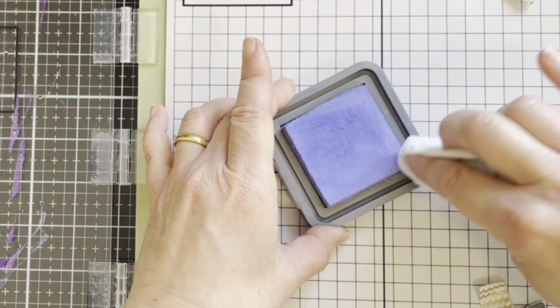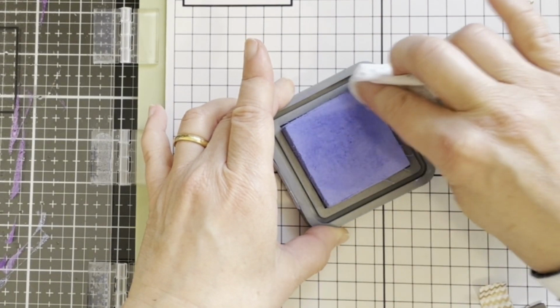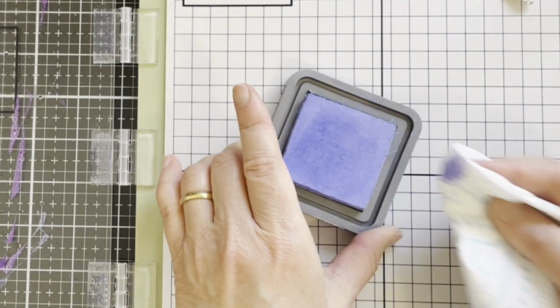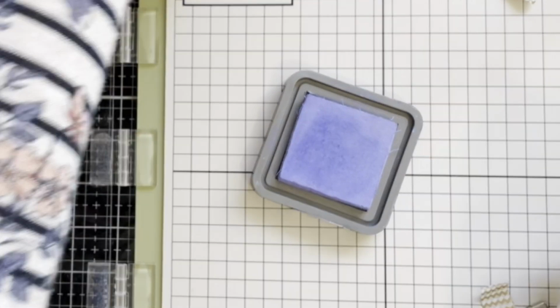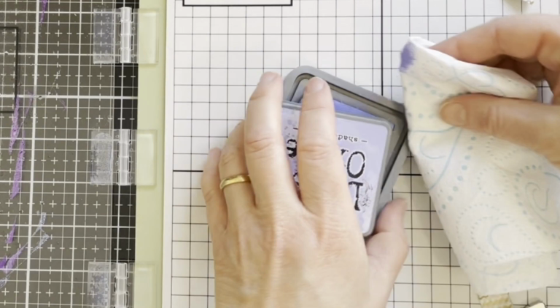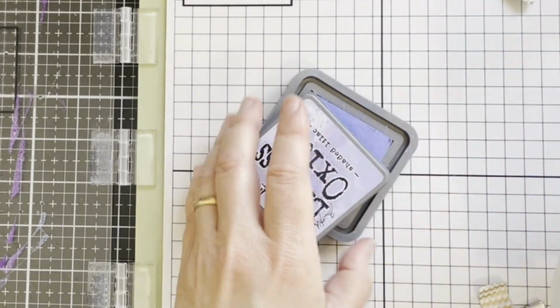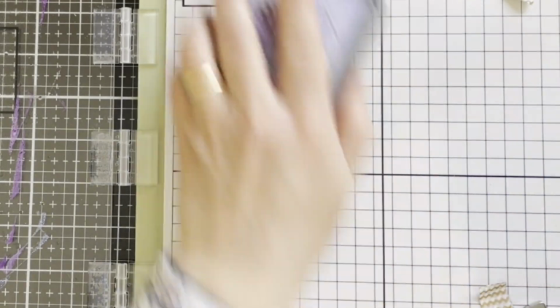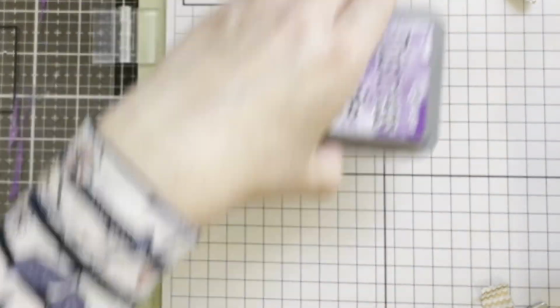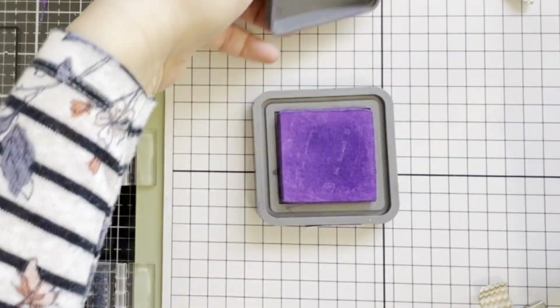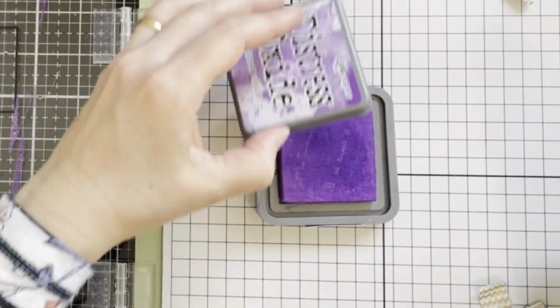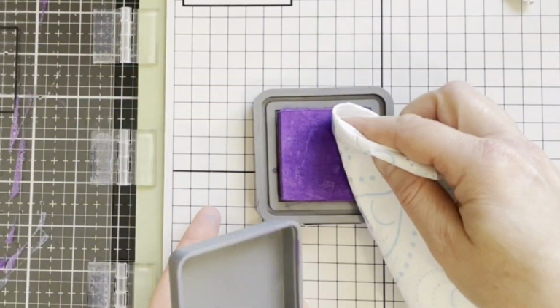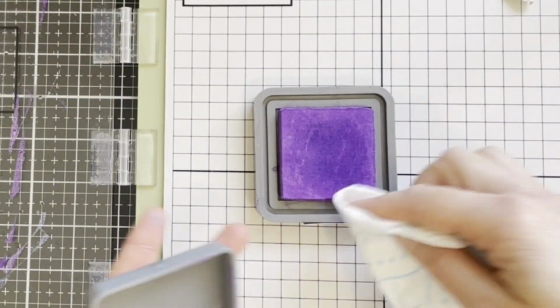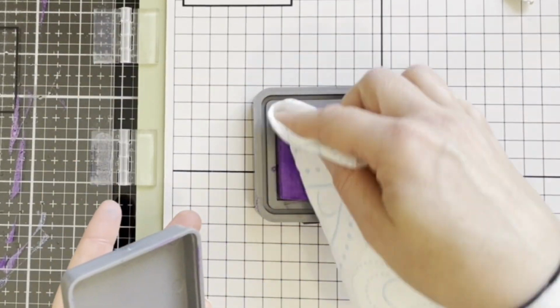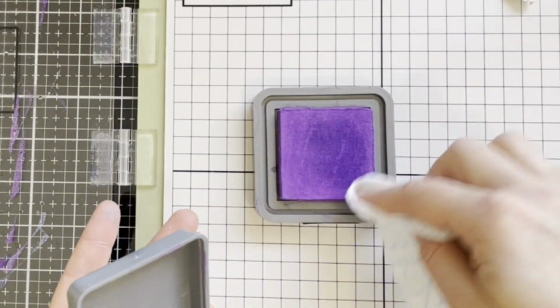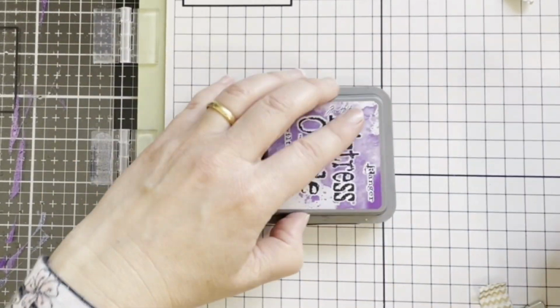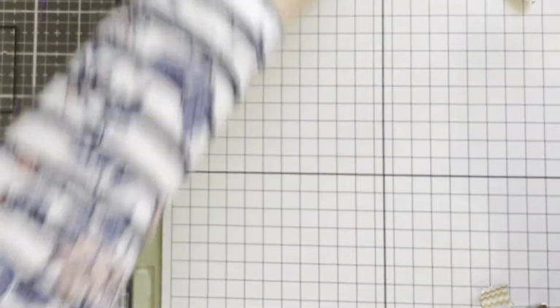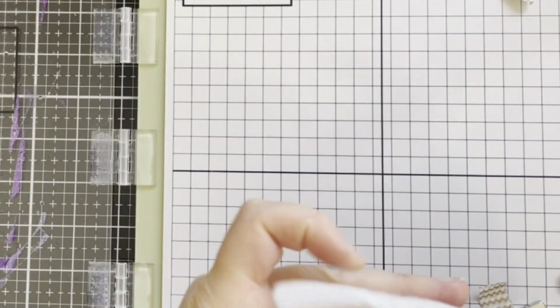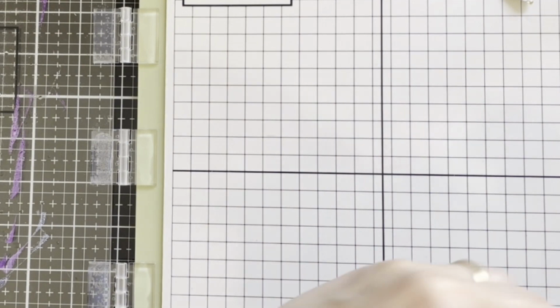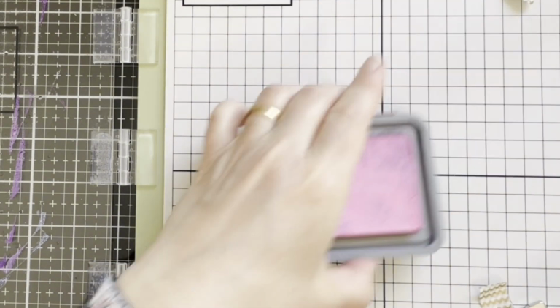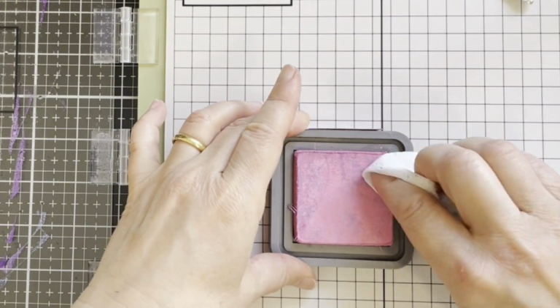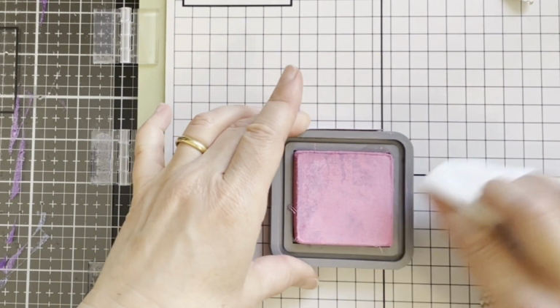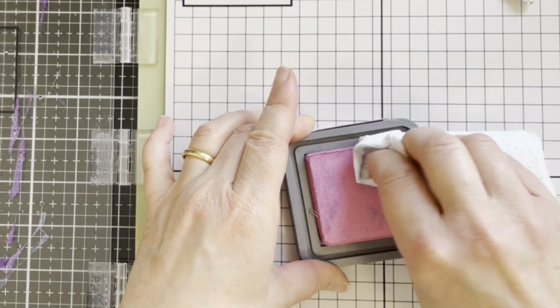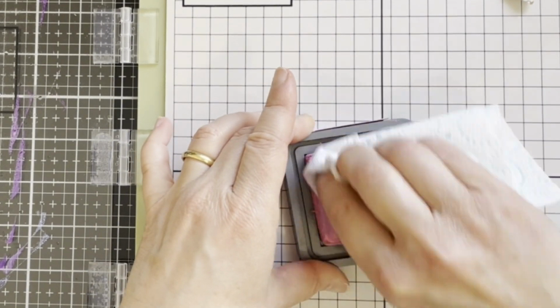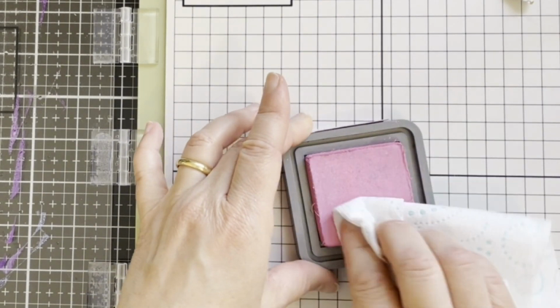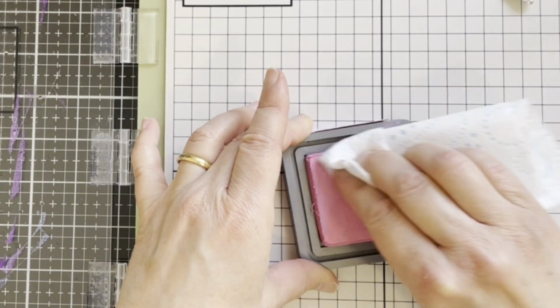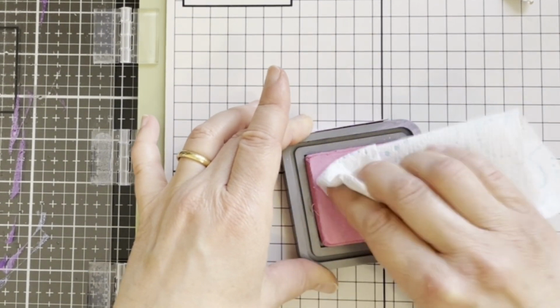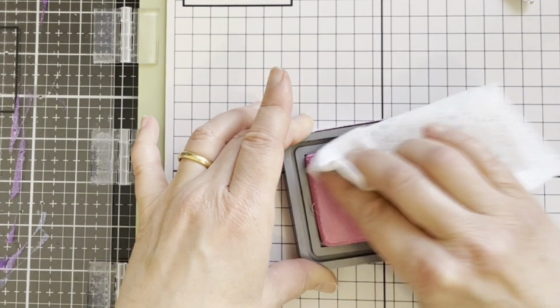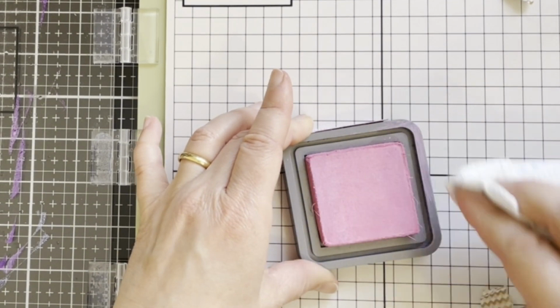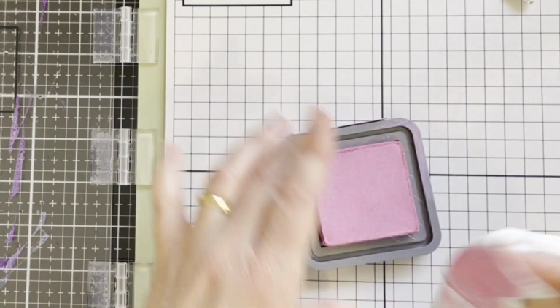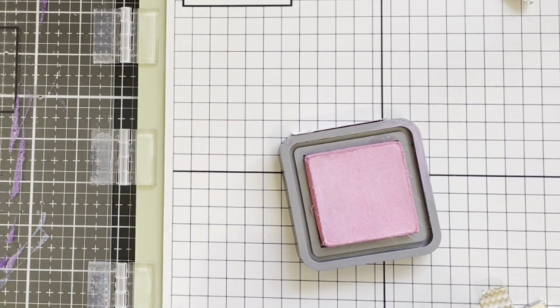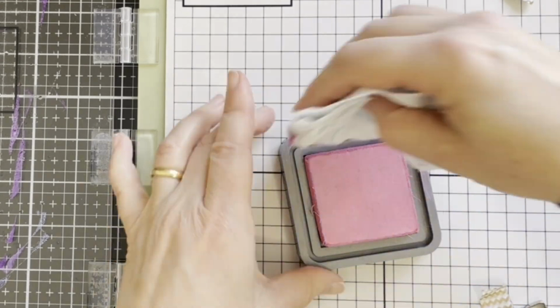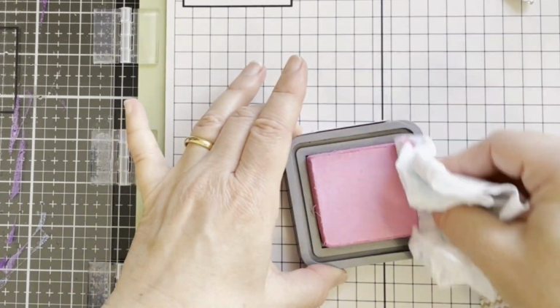Here I'm showing how I'm cleaning the ink pads. I'm just using kitchen towel, taking the surface of the other color ink off from the top. As you can see the pink ink pad is really mucky.